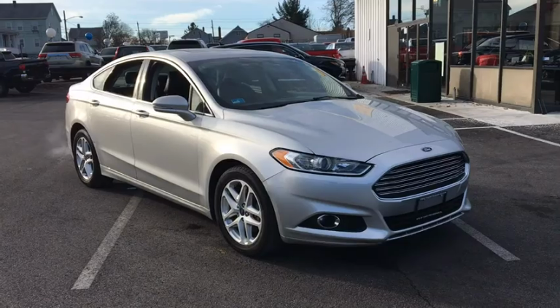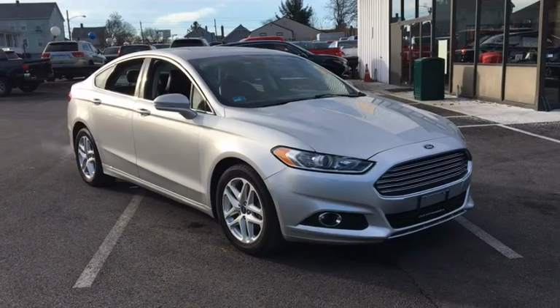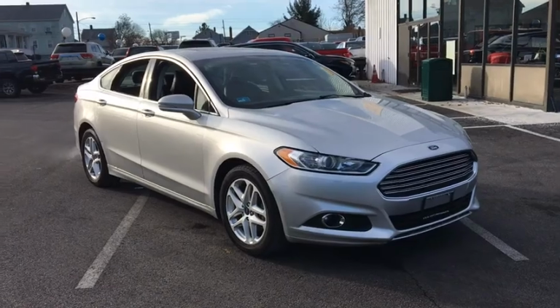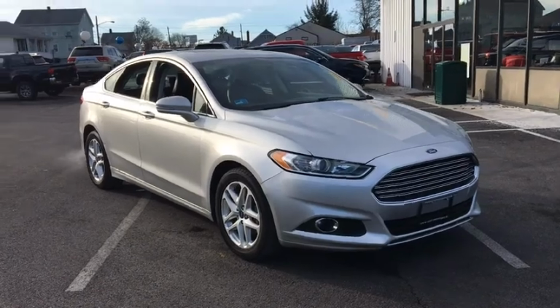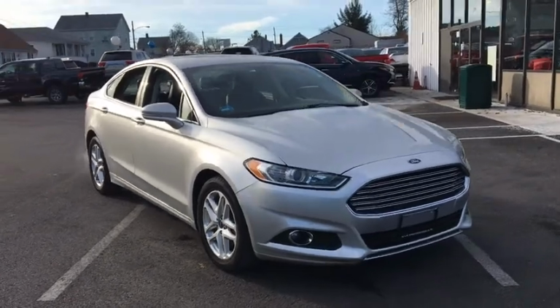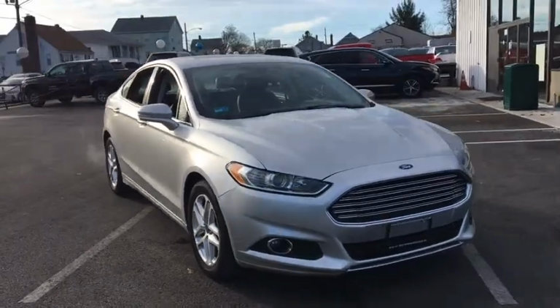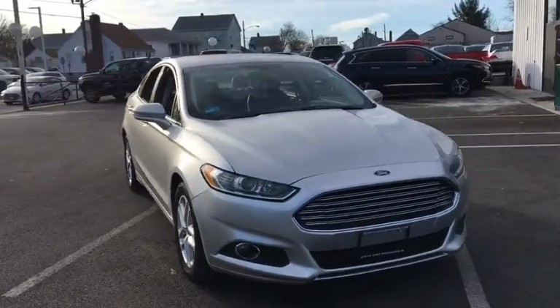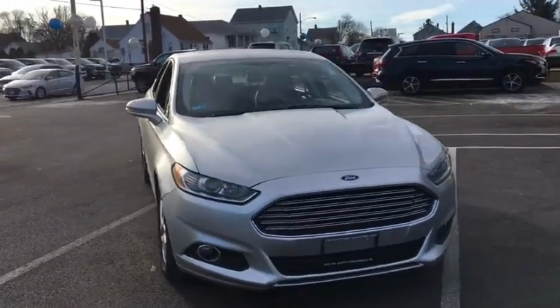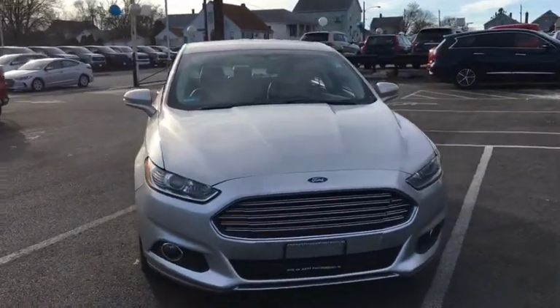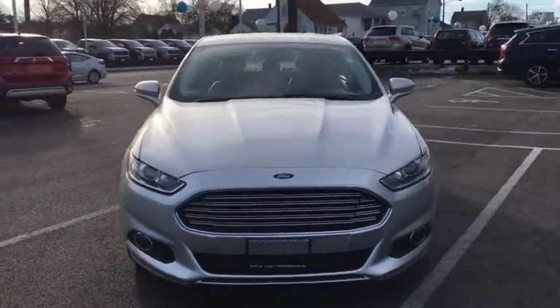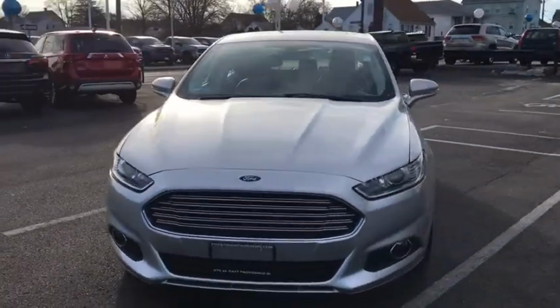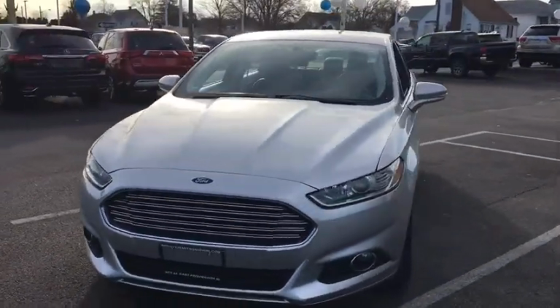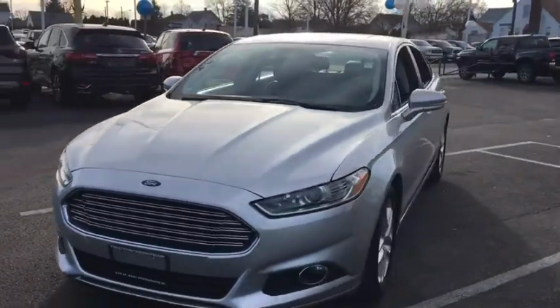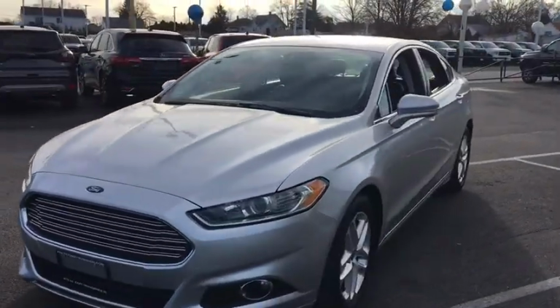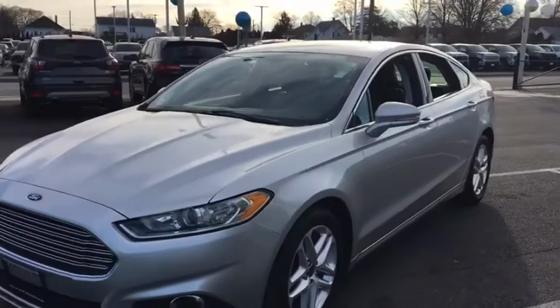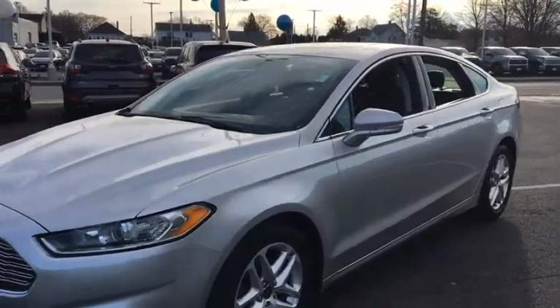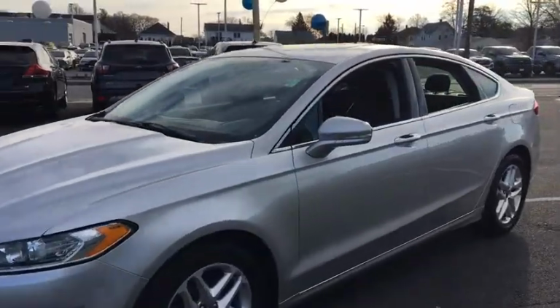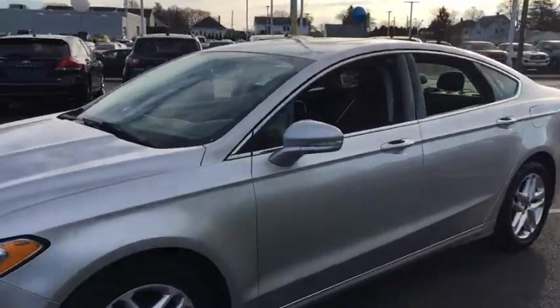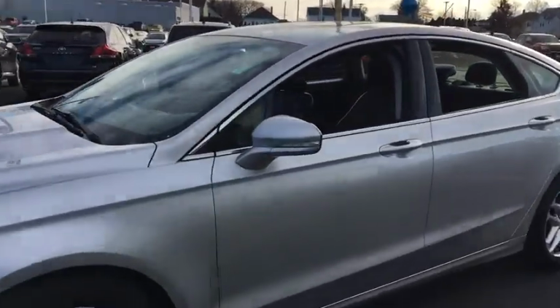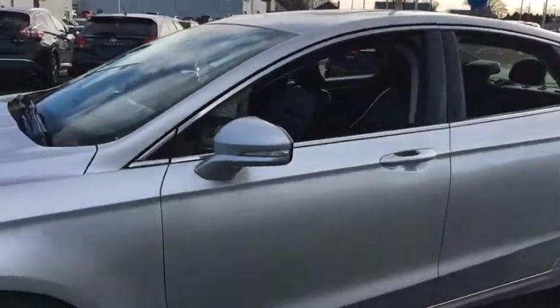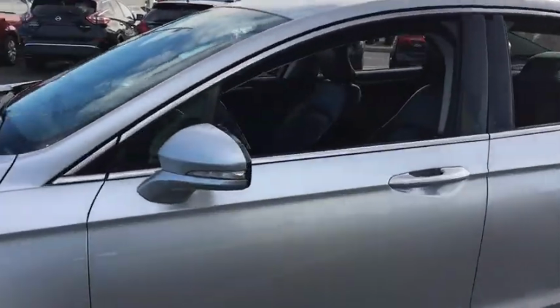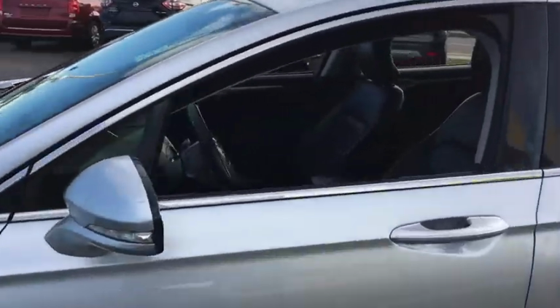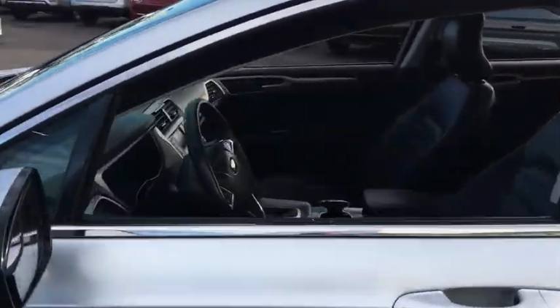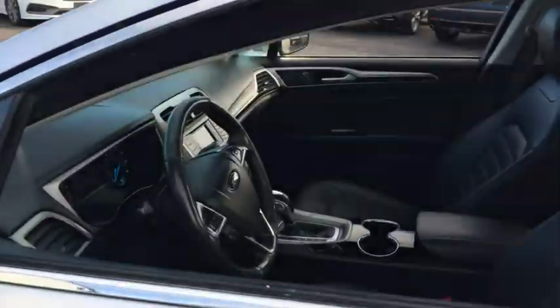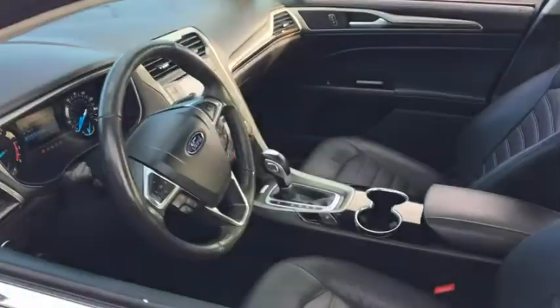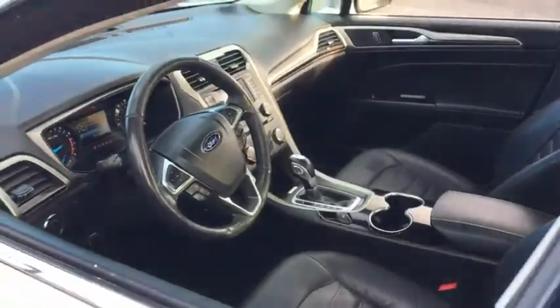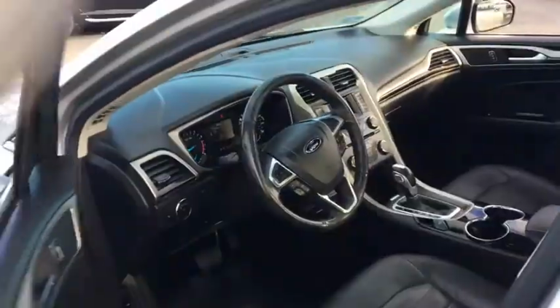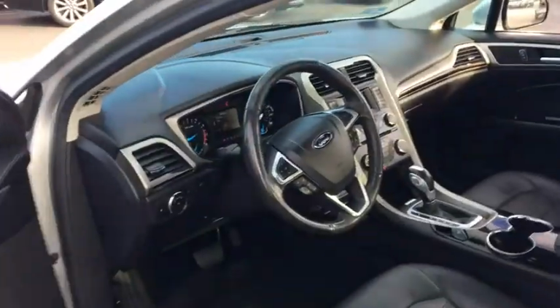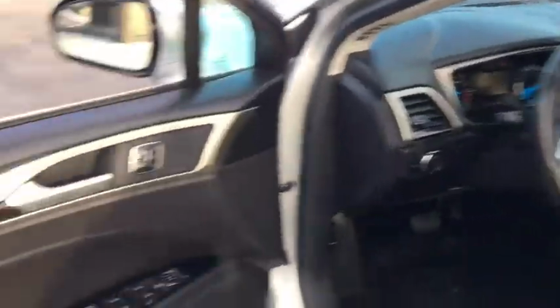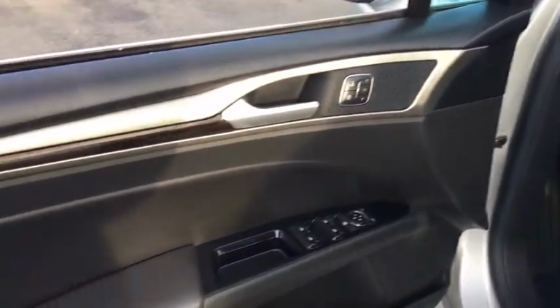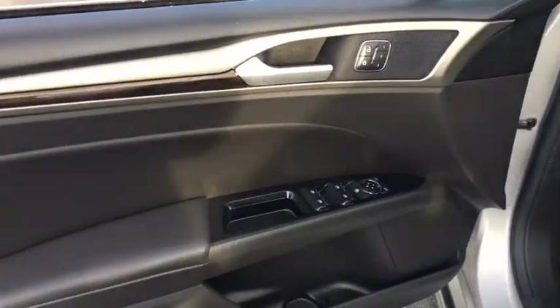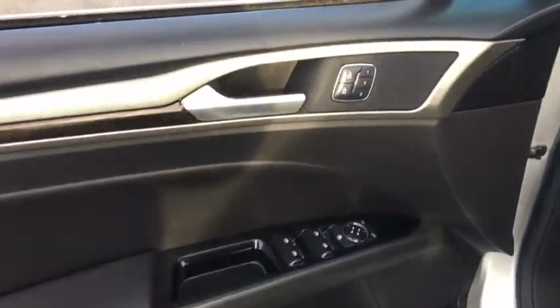Looking for the right vehicle? Check out the 2016 Ford Fusion. You can have both impressive power and great economy in a Fusion. This vehicle has less than 90,000 miles.